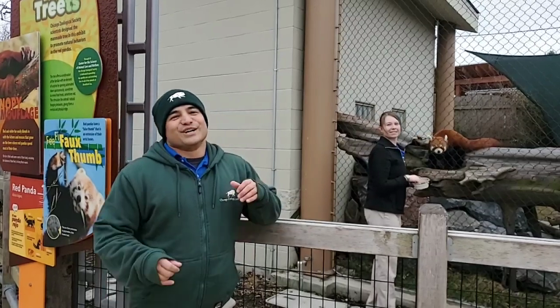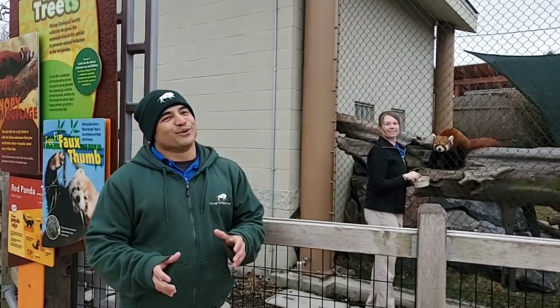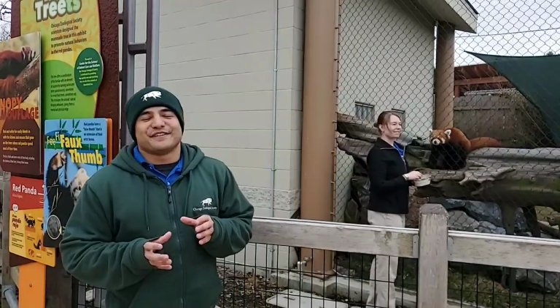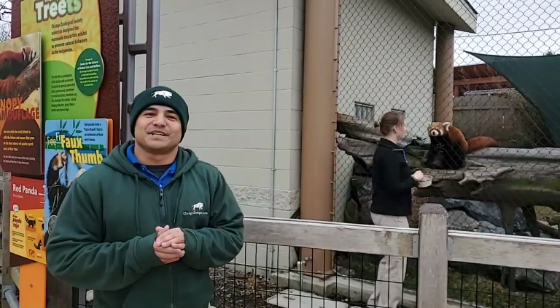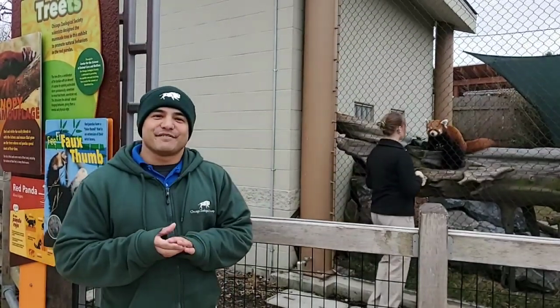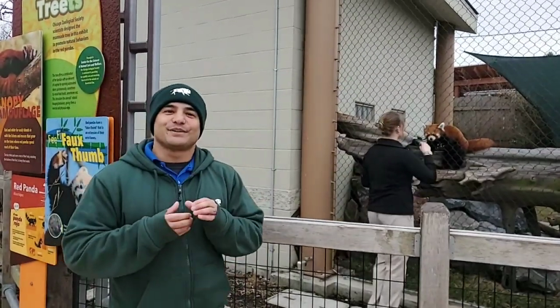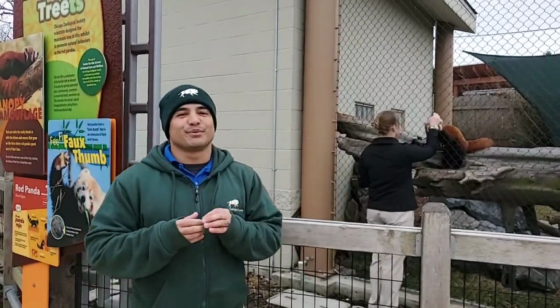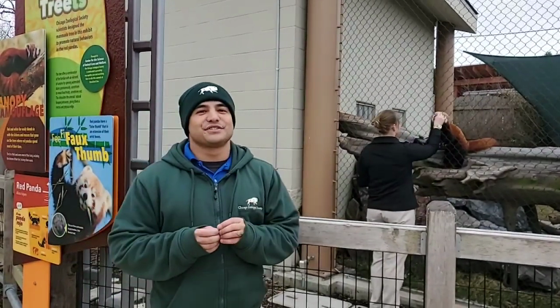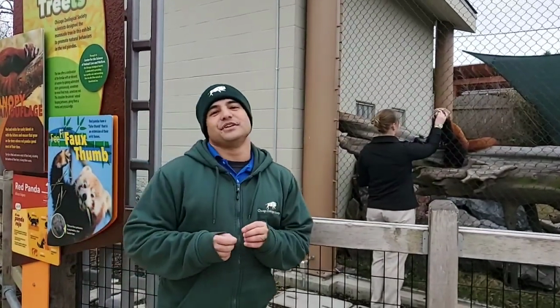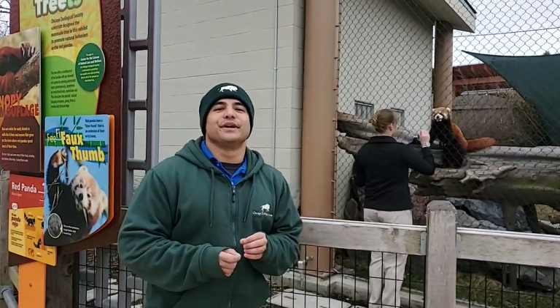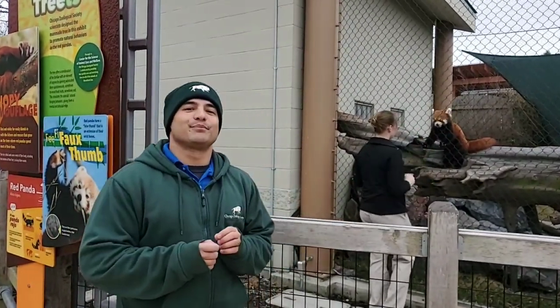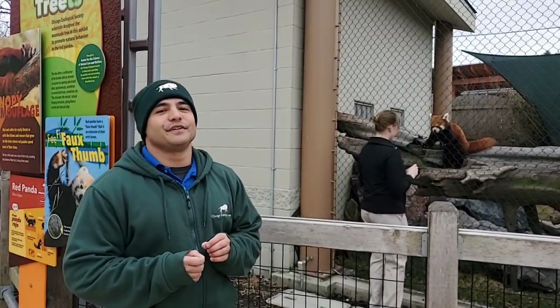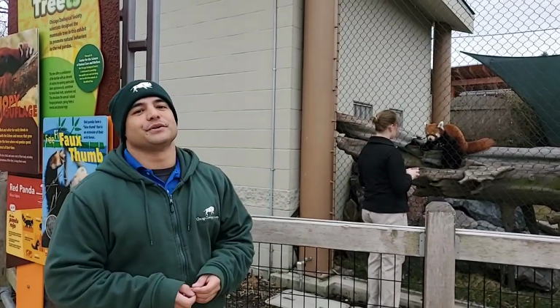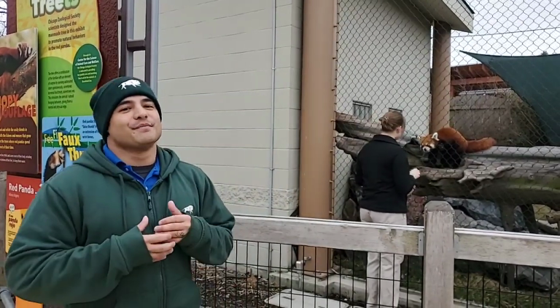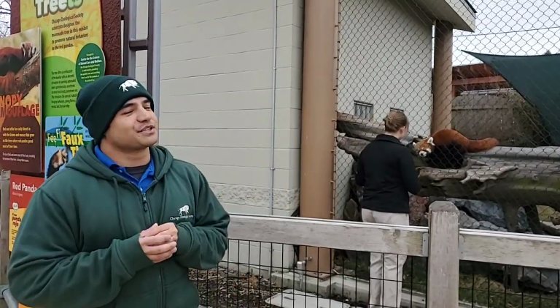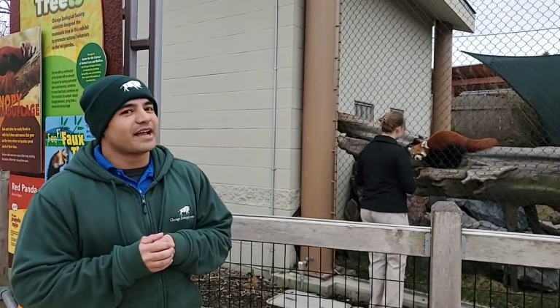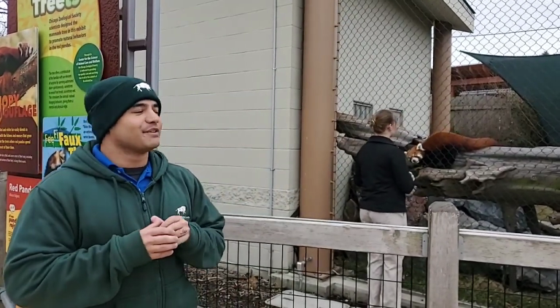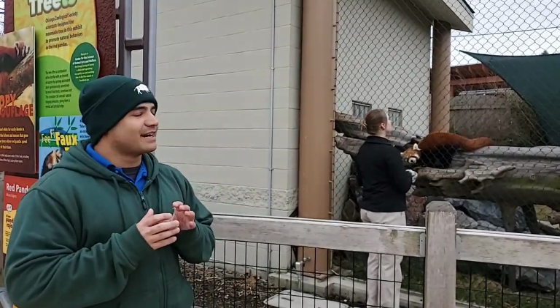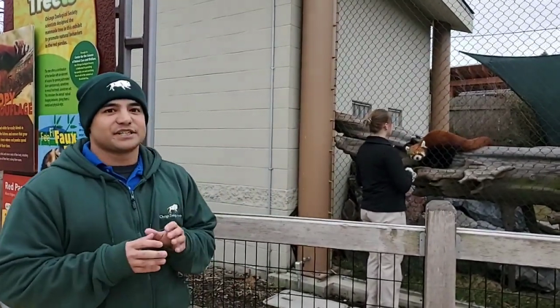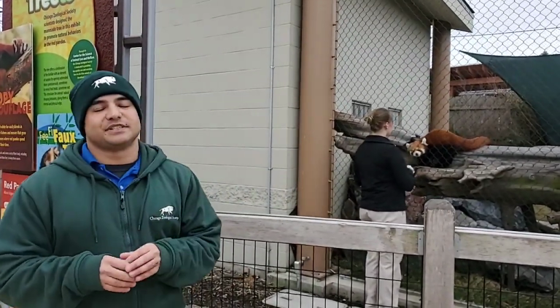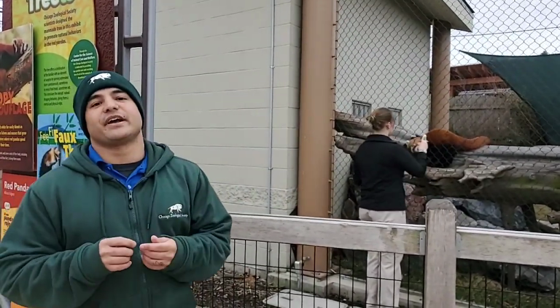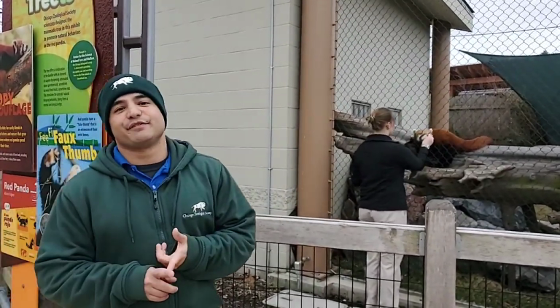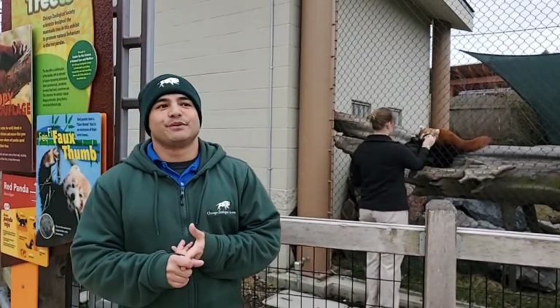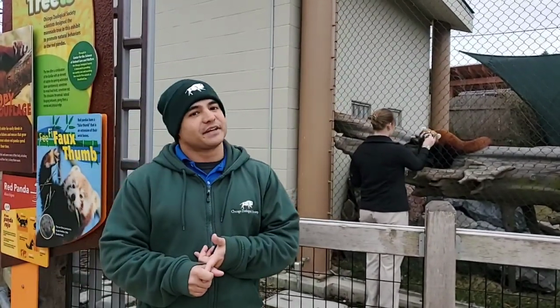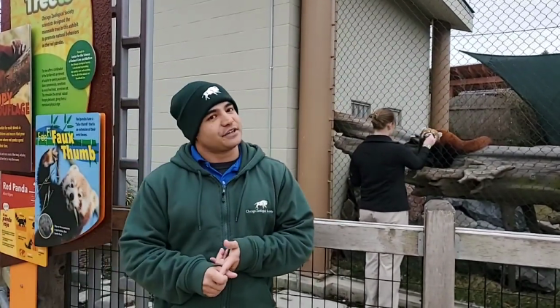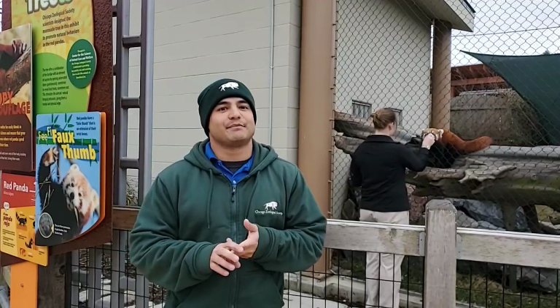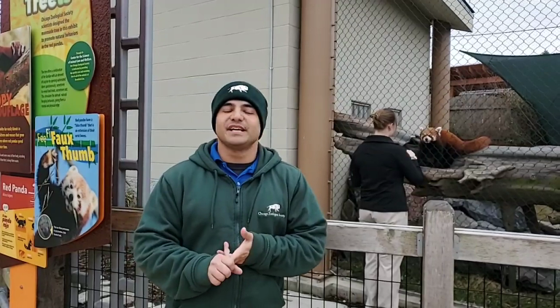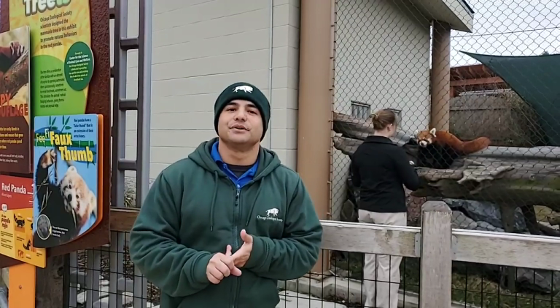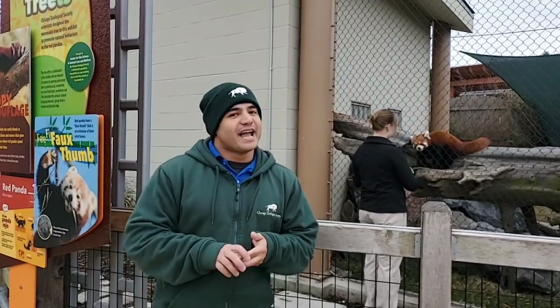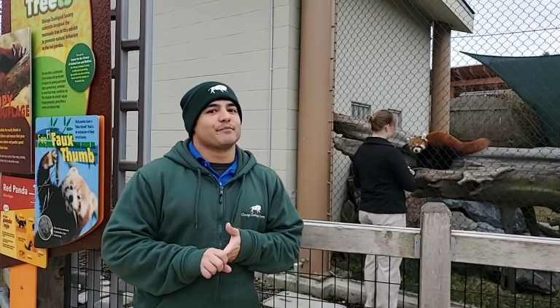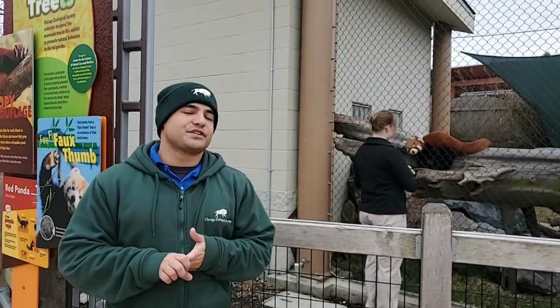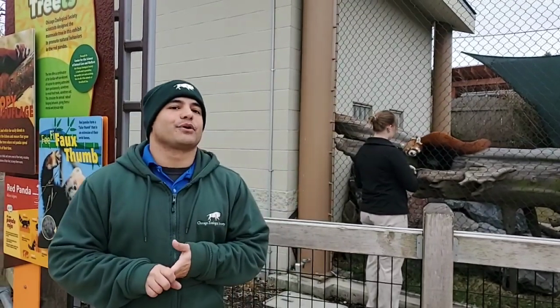Good morning Facebook Live! Welcome to Bring the Zoo to You here at Brookfield Zoo. My name is Craig and I'm one of the animal care specialists here at Hamill Family Wild Encounters, Hamill Play Zoo, and our ambassador program.